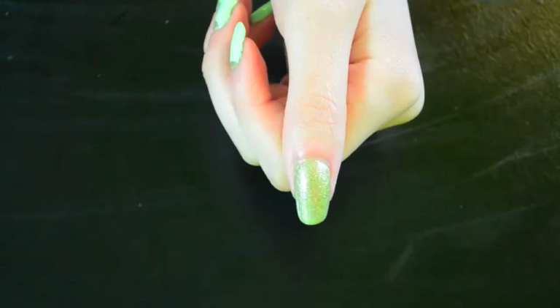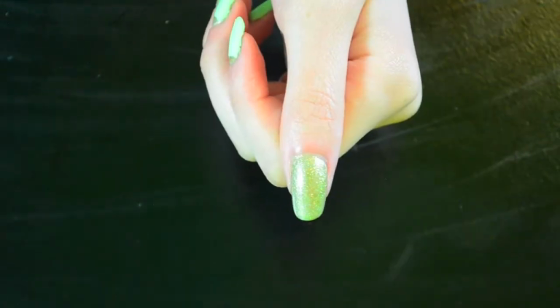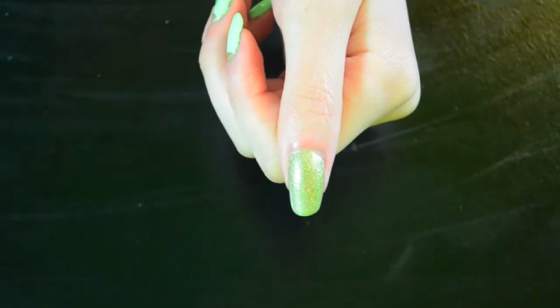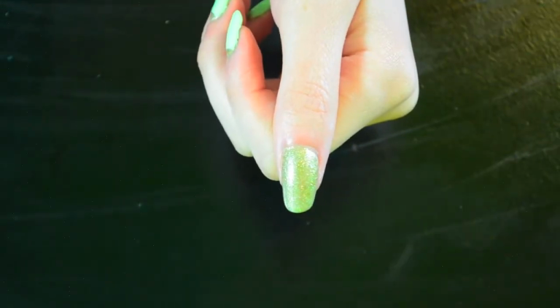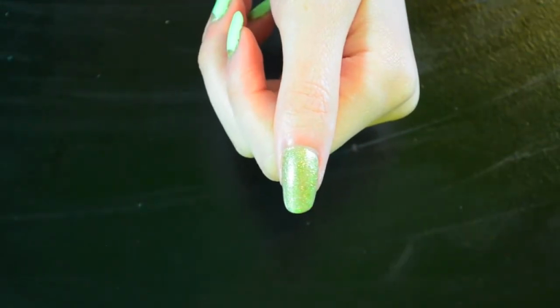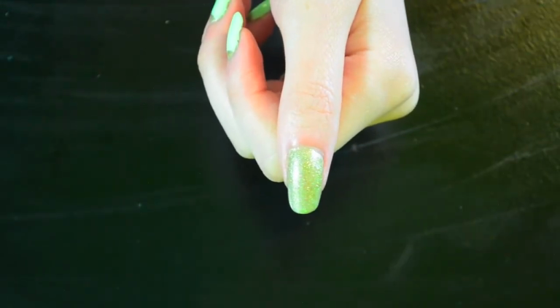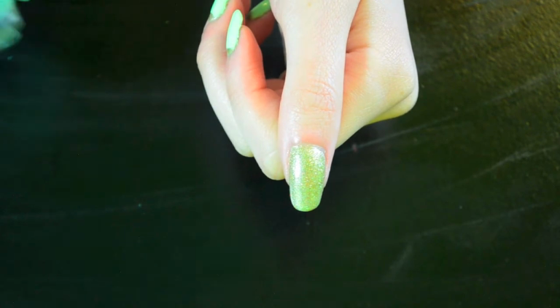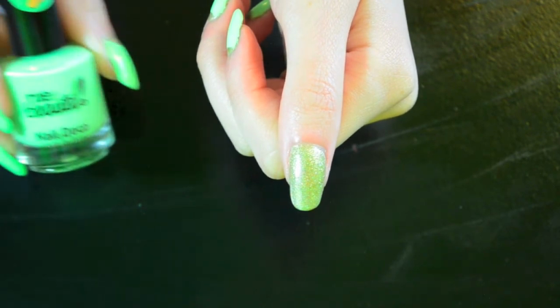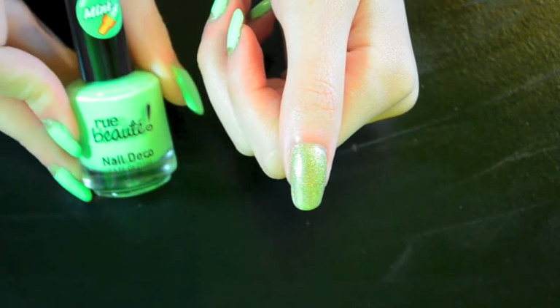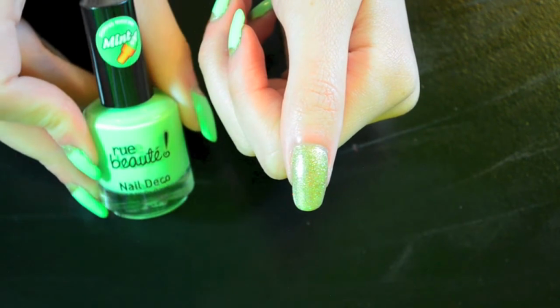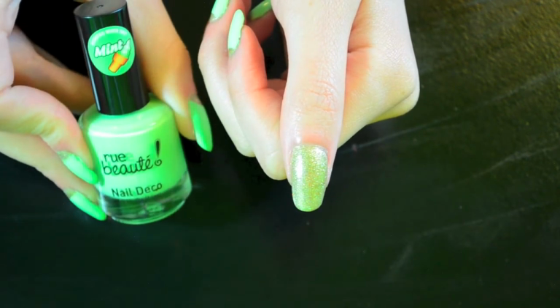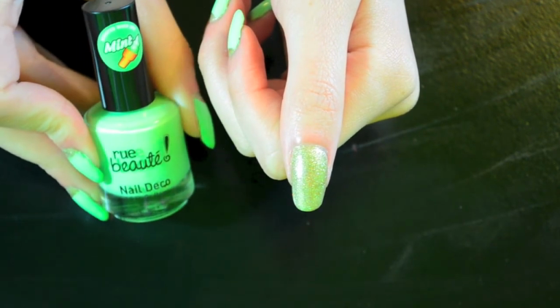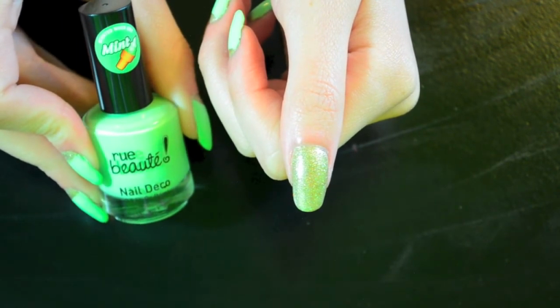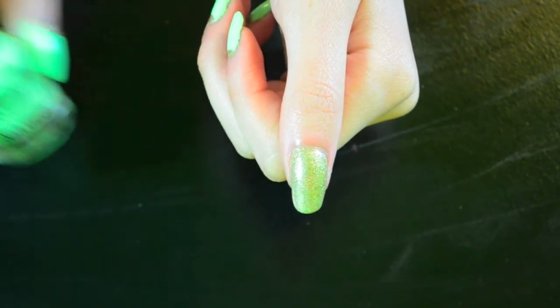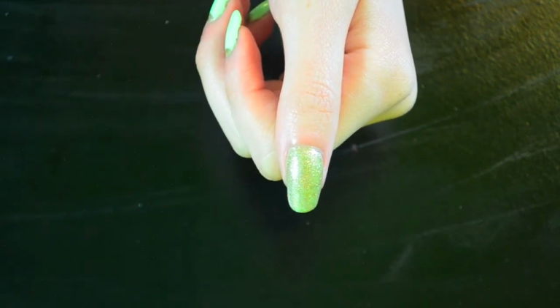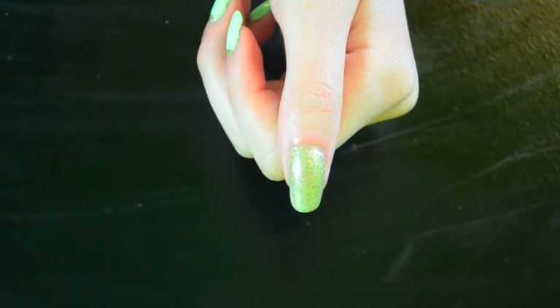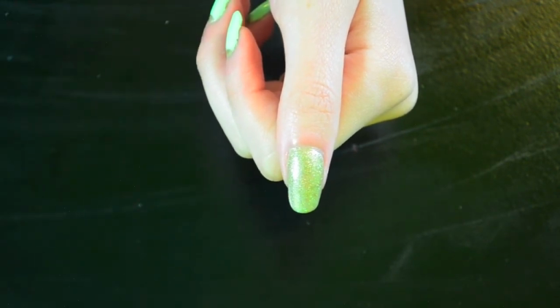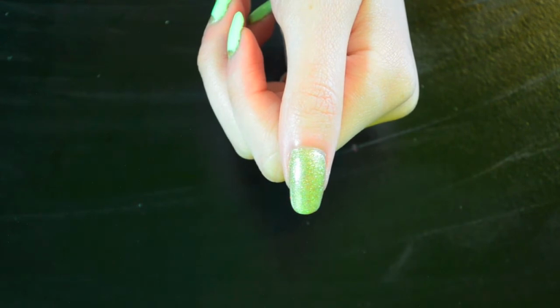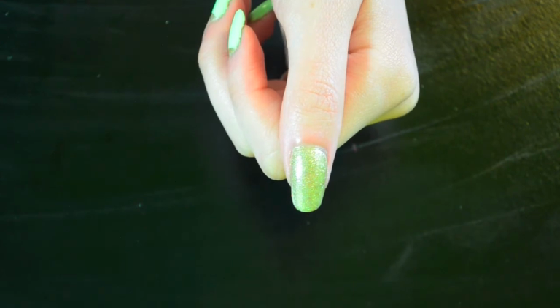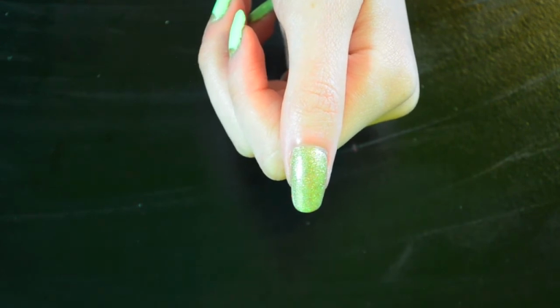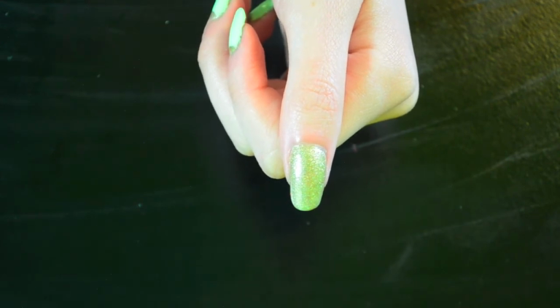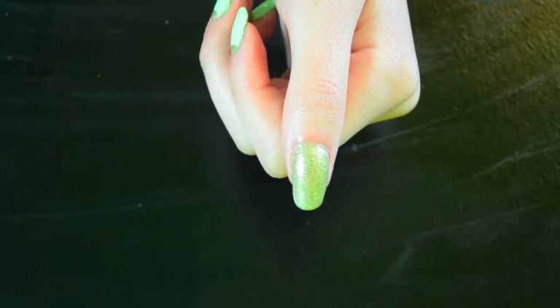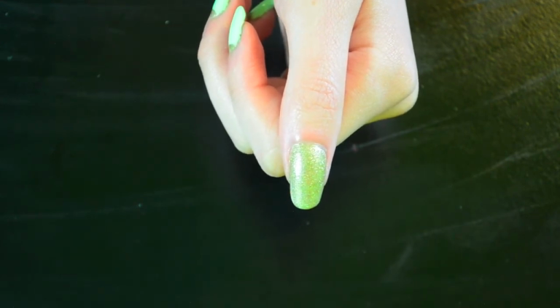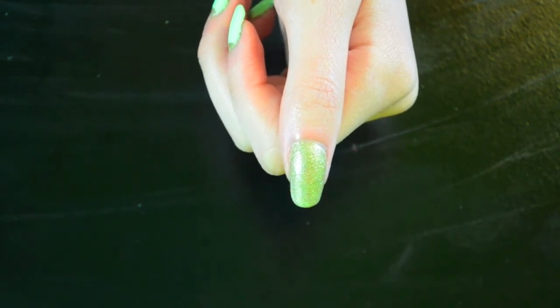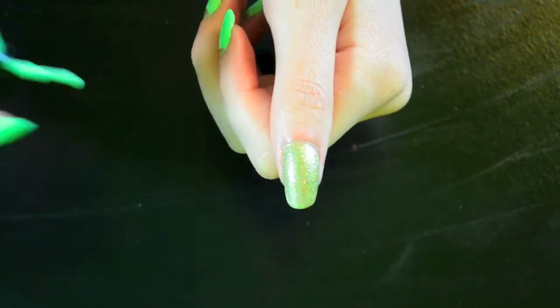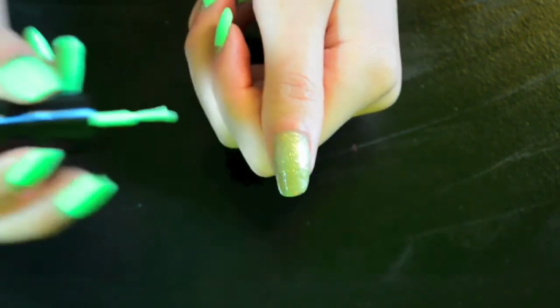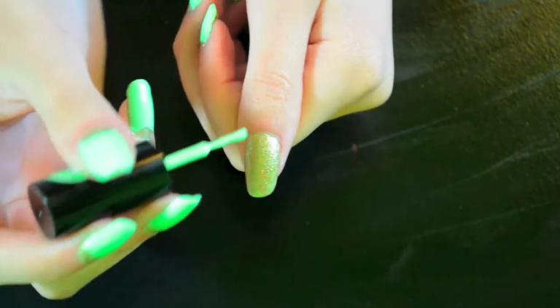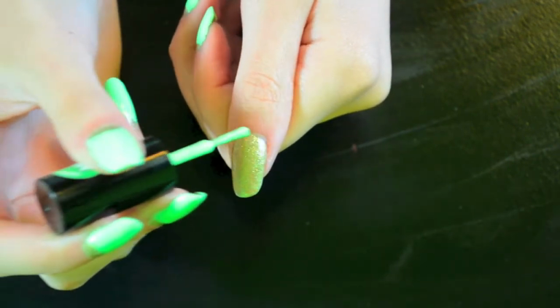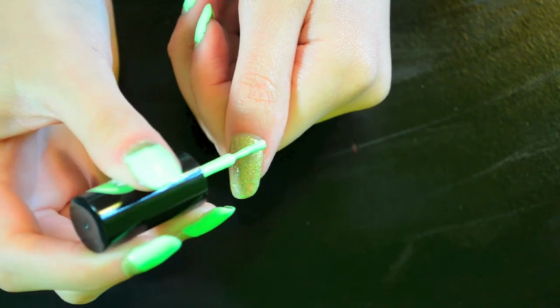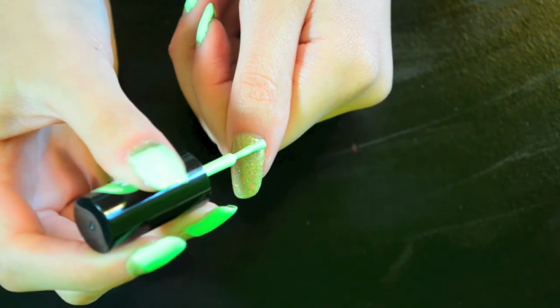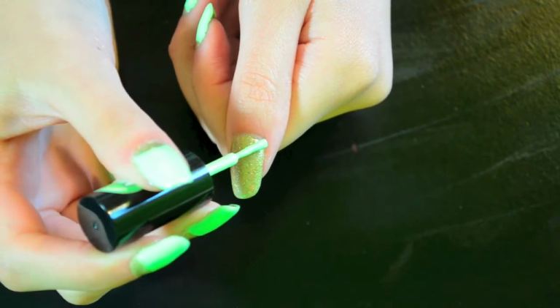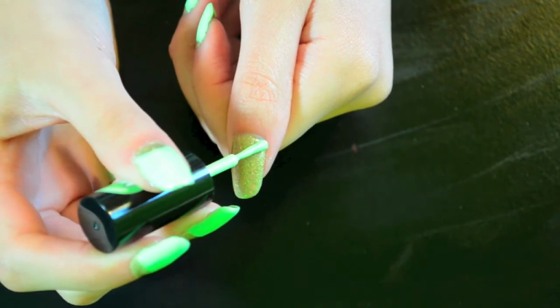Now we're going to start making the half moon design. I'm going to be using this bright neon mint color from Rue Beauty to outline the shape of the half moon — just take your nail polish brush and sweep it into a half-circle motion.